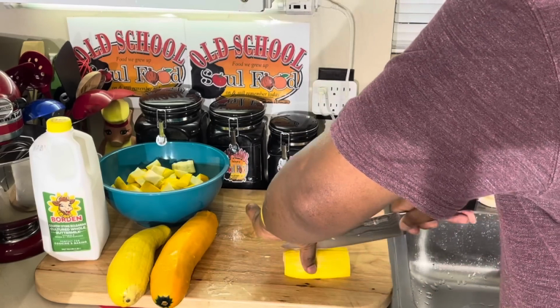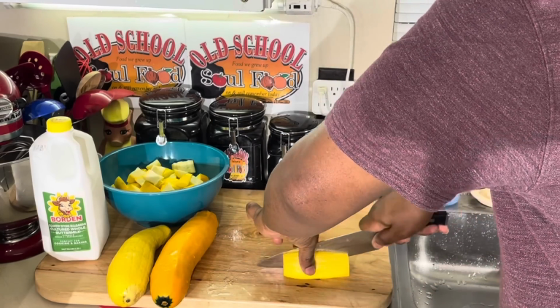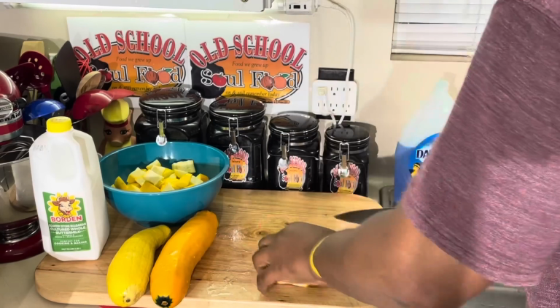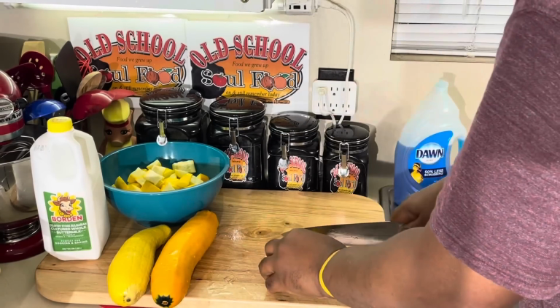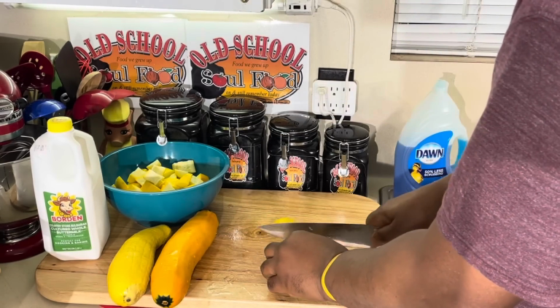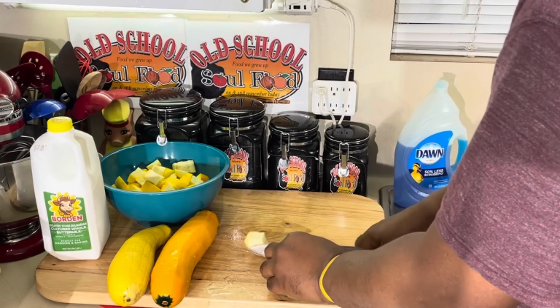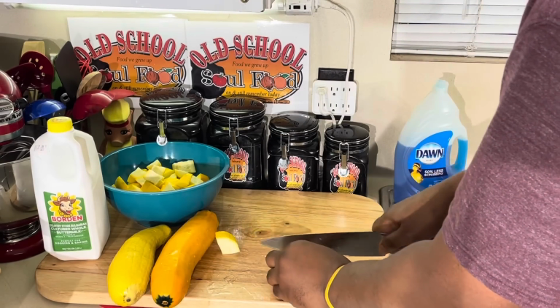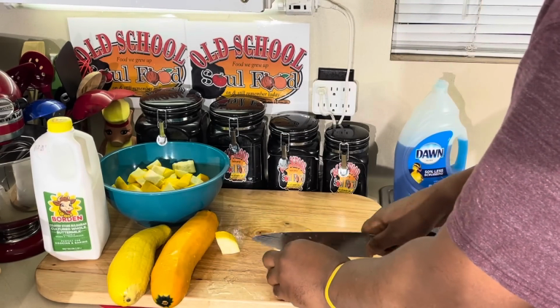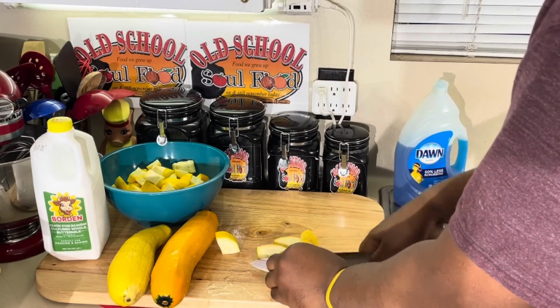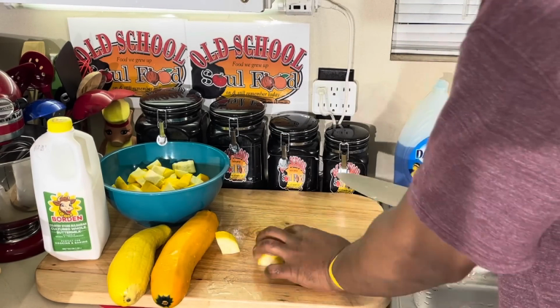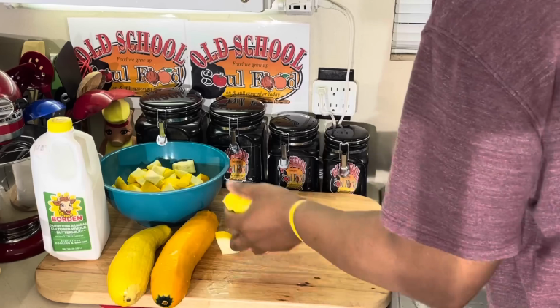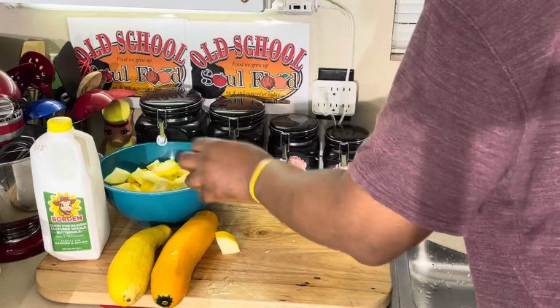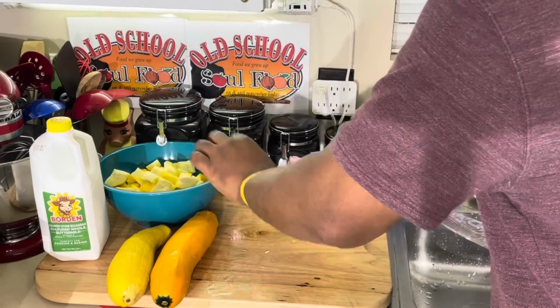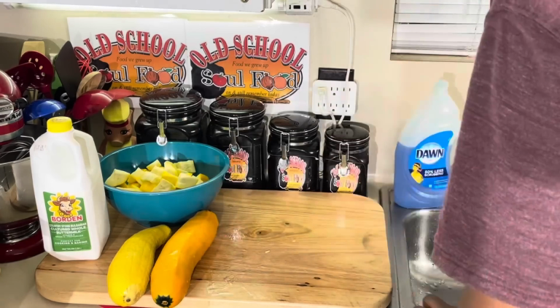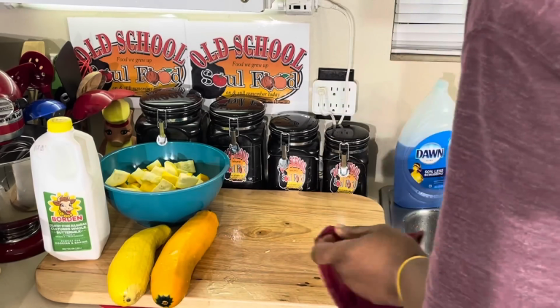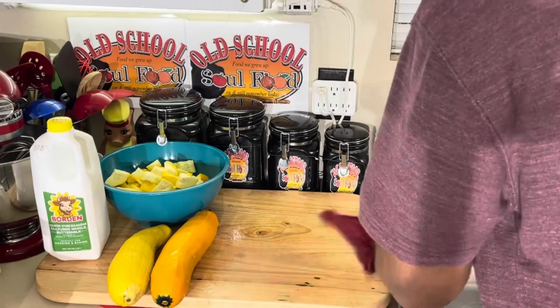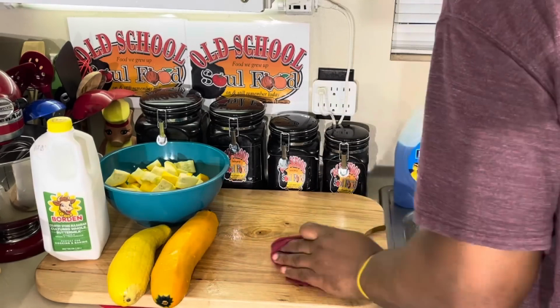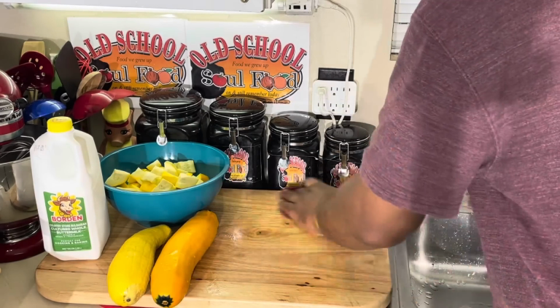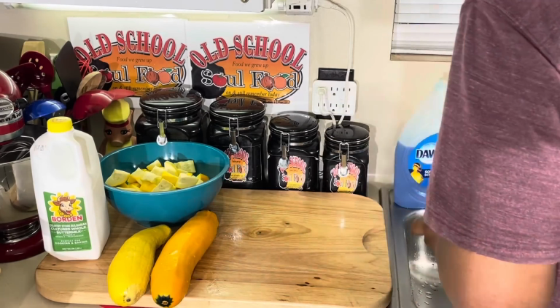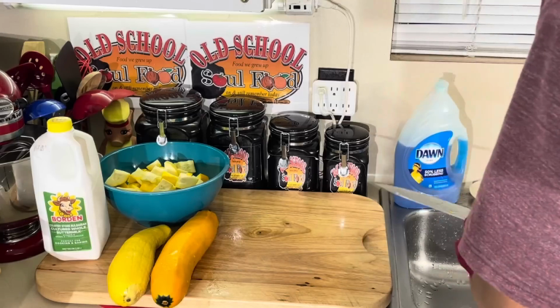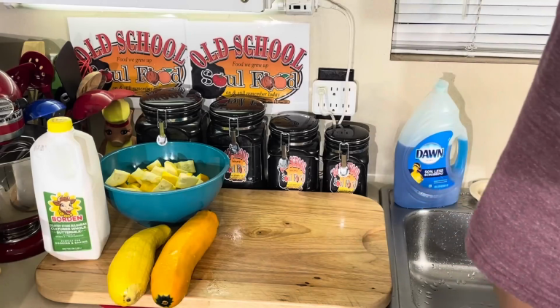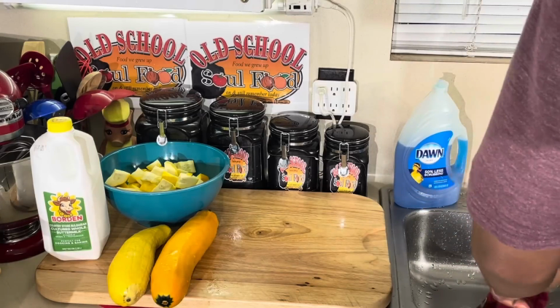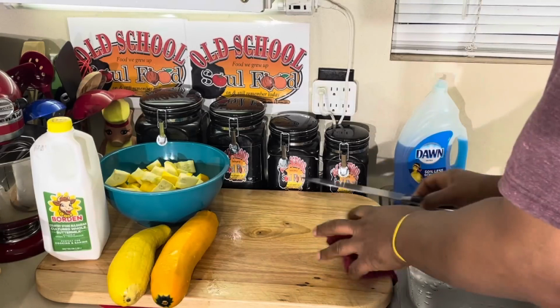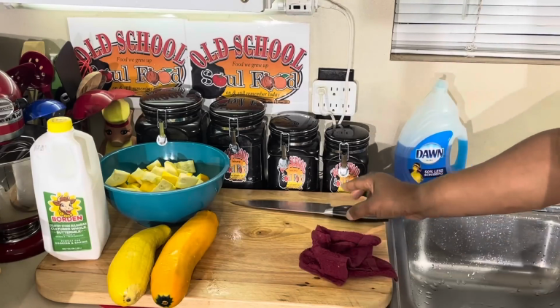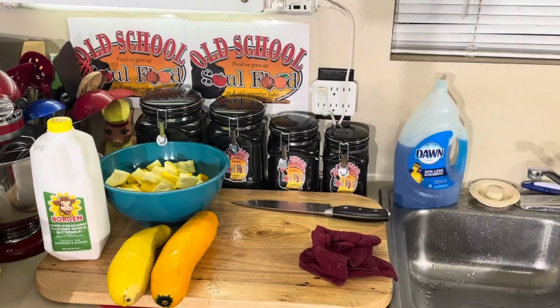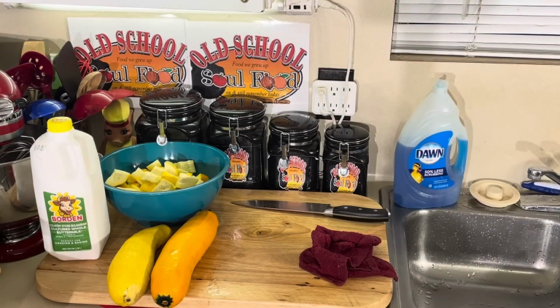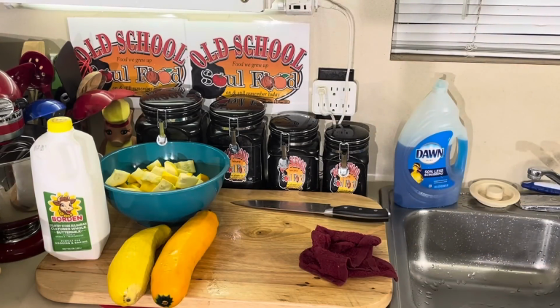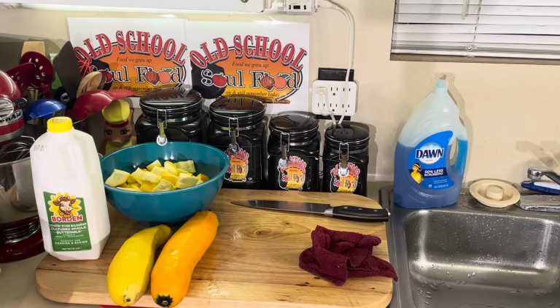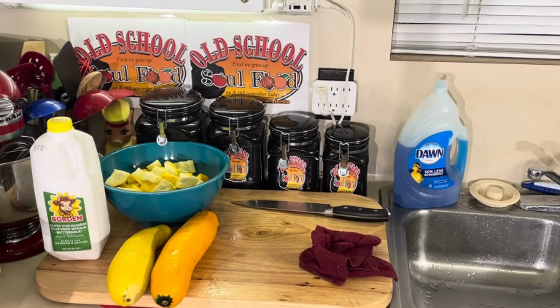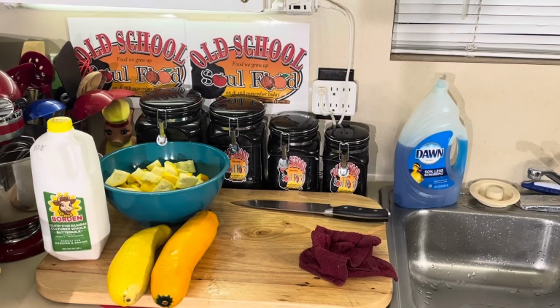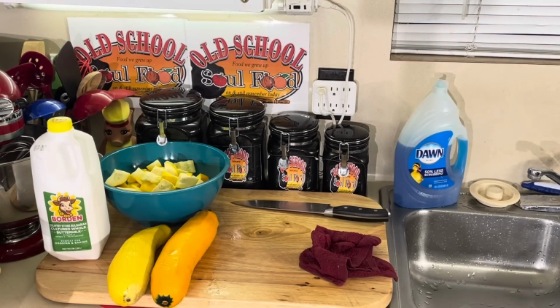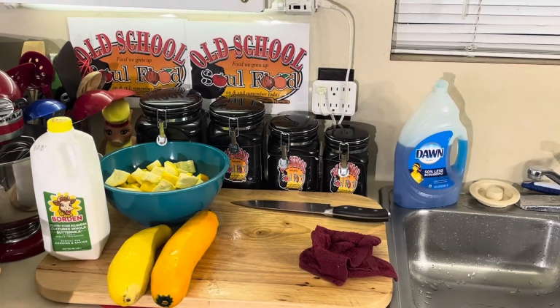Let me get this one here. I might not cut them all up. I'm going to use some other ones I bought — I bought a whole lot. And I'm going to make a squash casserole too with some of the other ones. So anyway, y'all, I'm going to step out, get the other ones chopped up, and we'll be right back.